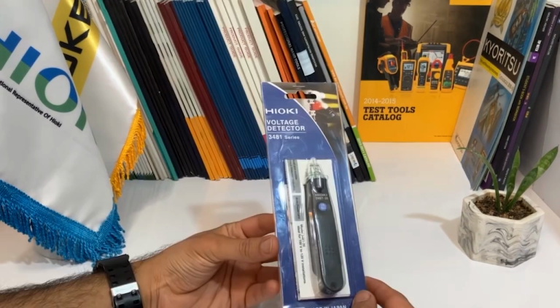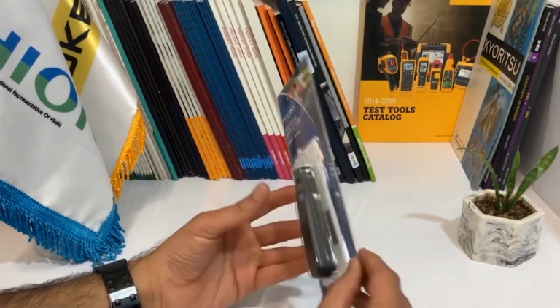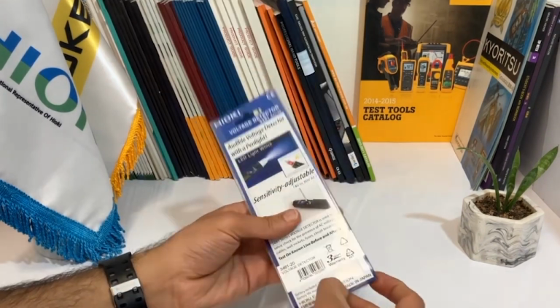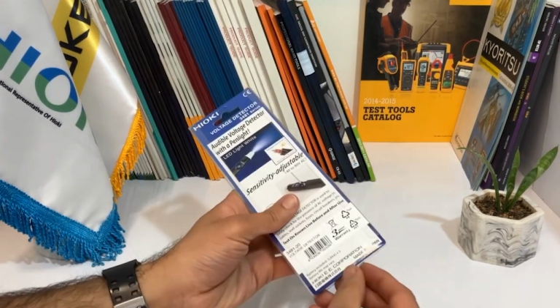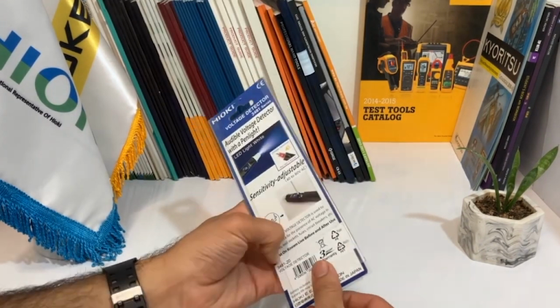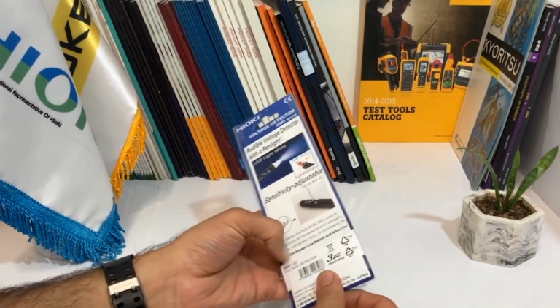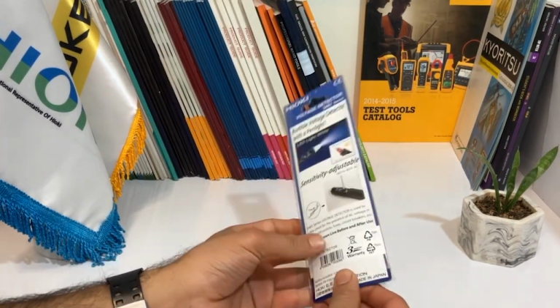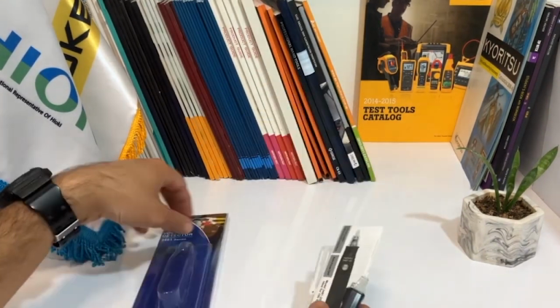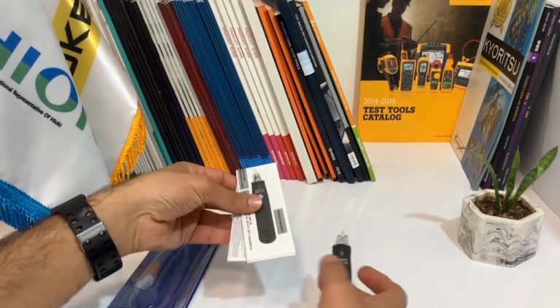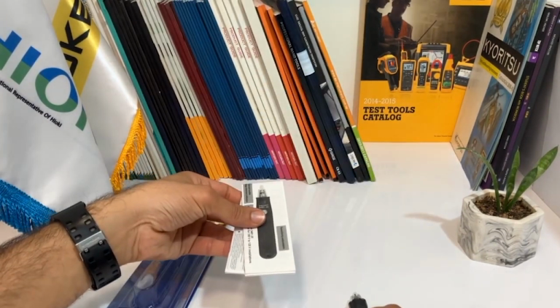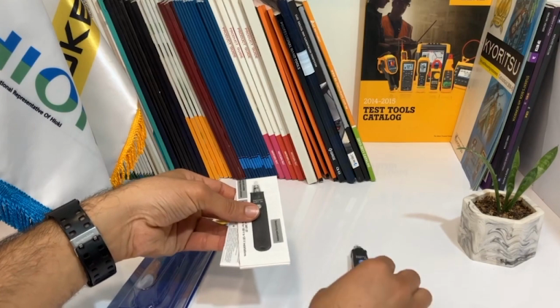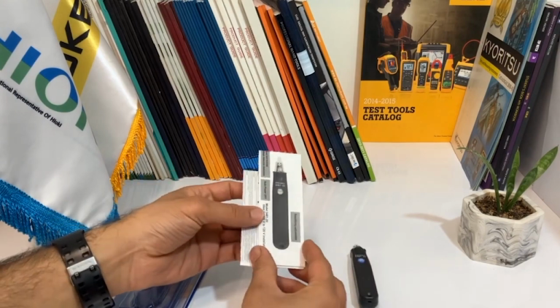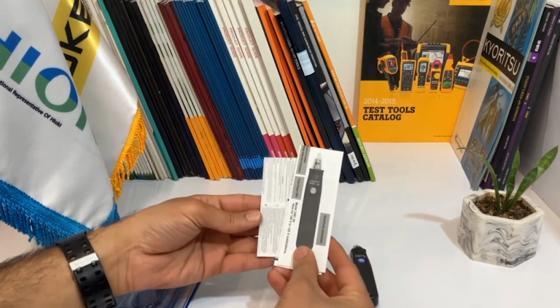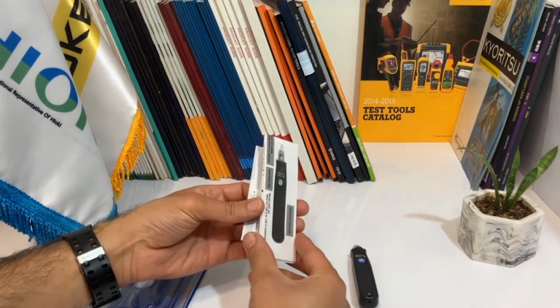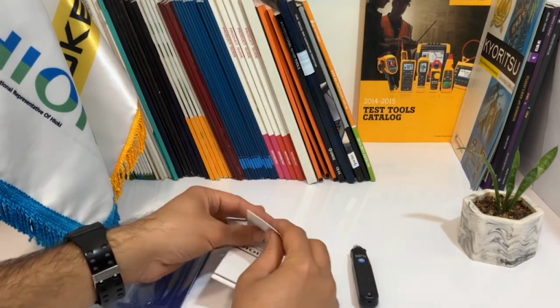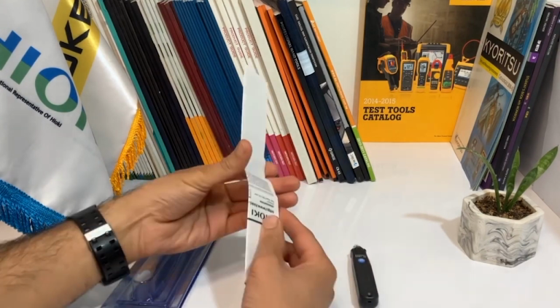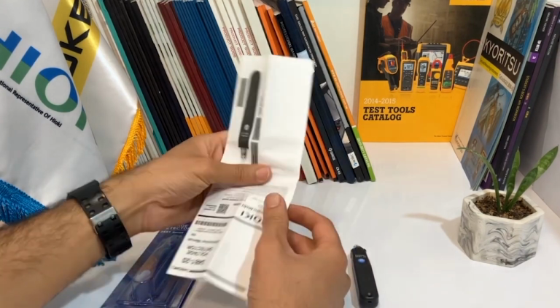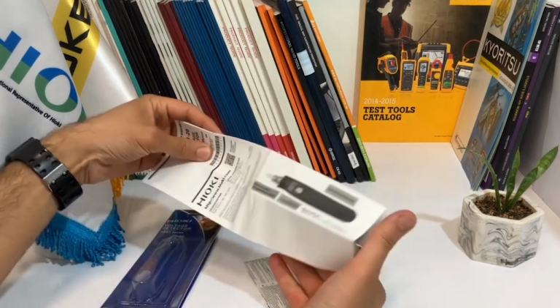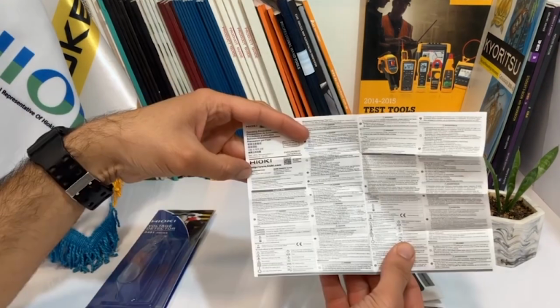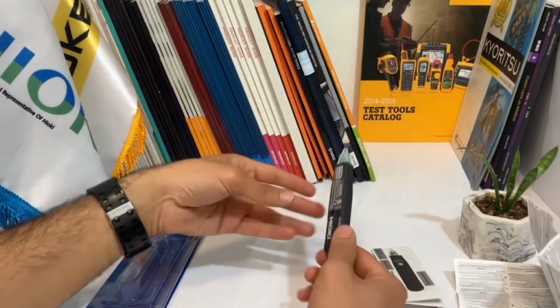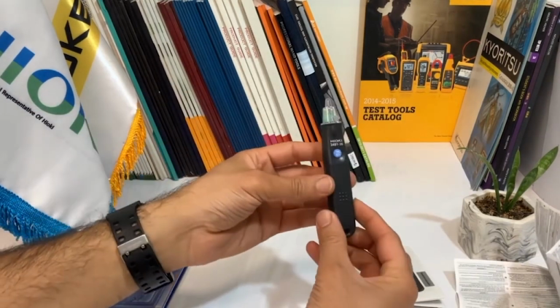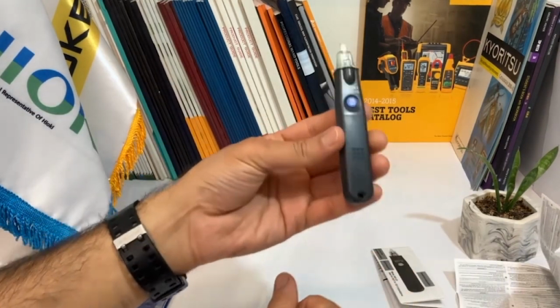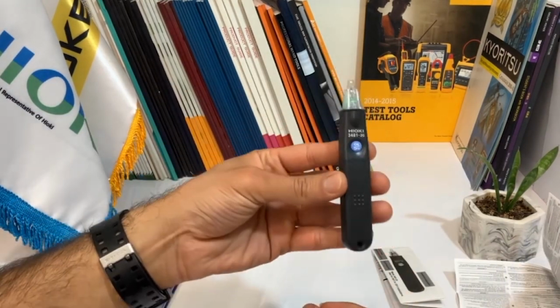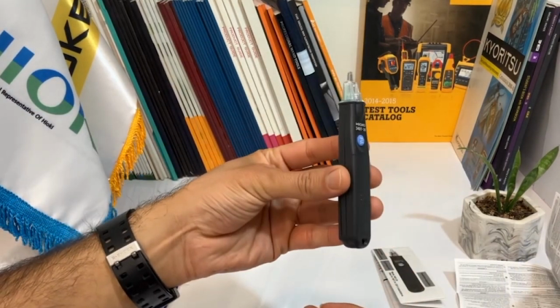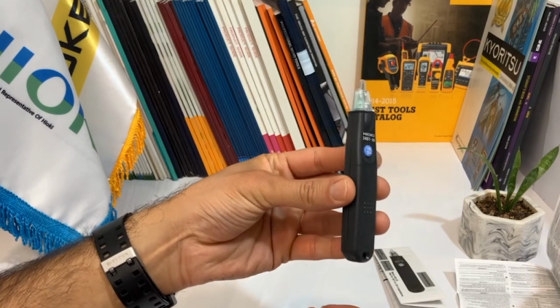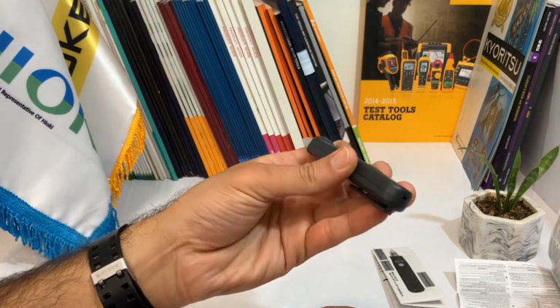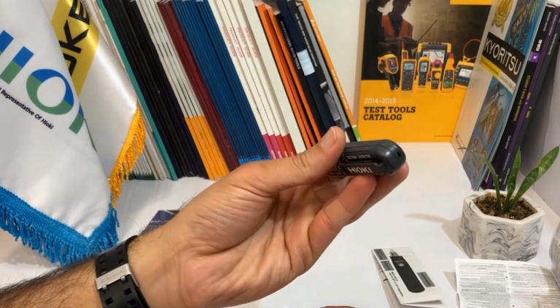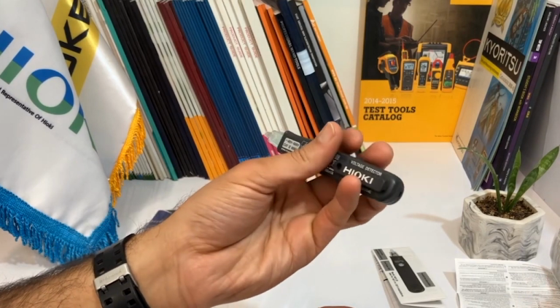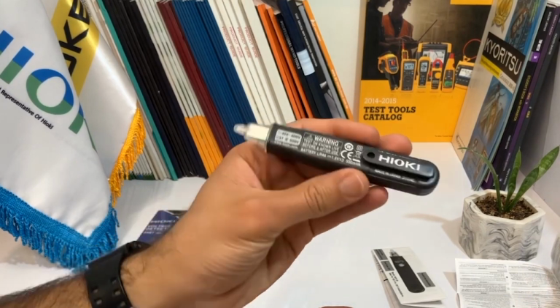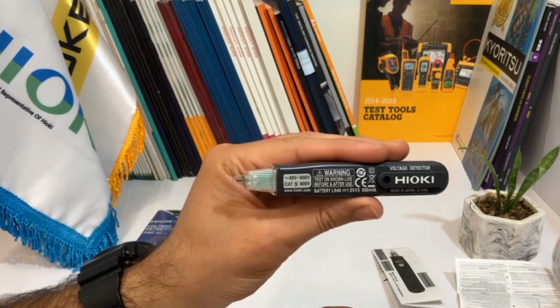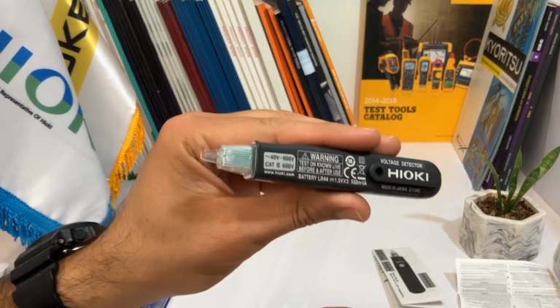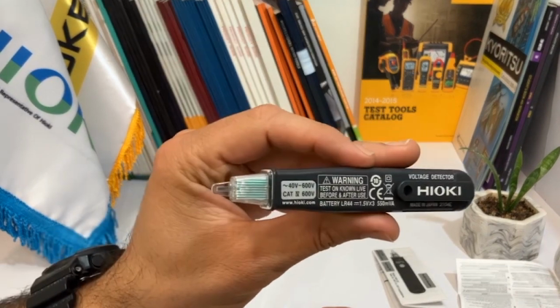Next, I'll unbox the device and show you what's inside. As we open the box, we see some user manuals that come with the device. Inside the box, we have the voltage detector itself, which is compact and easy to handle.